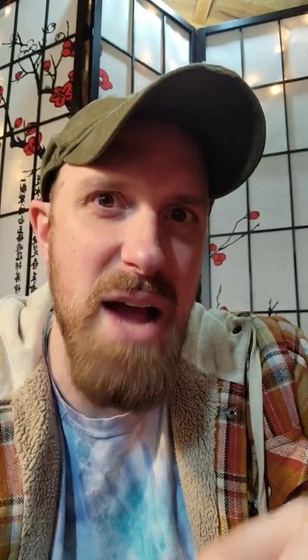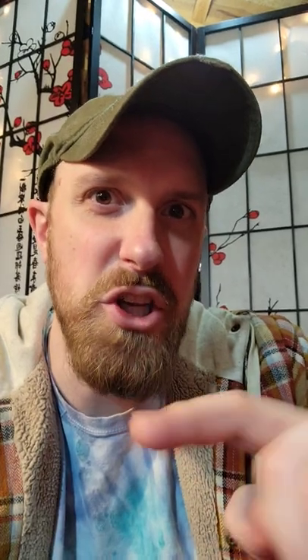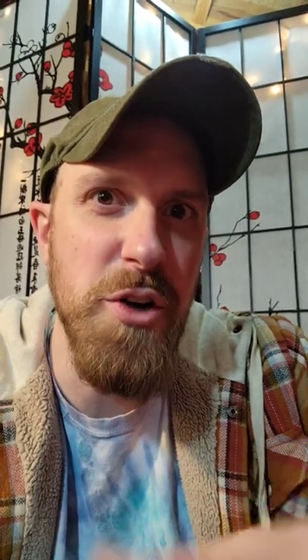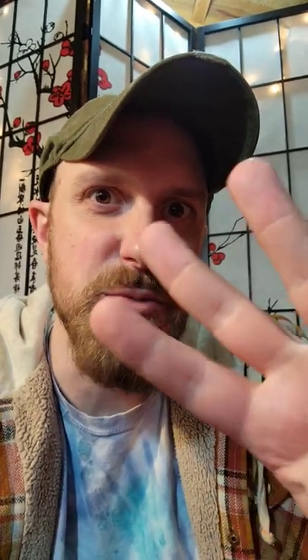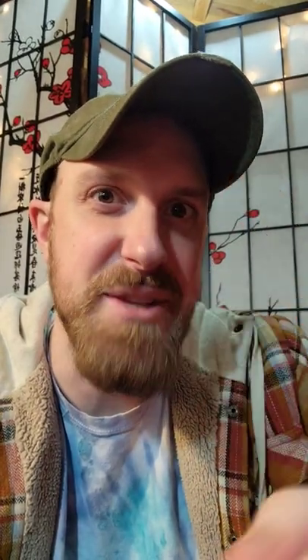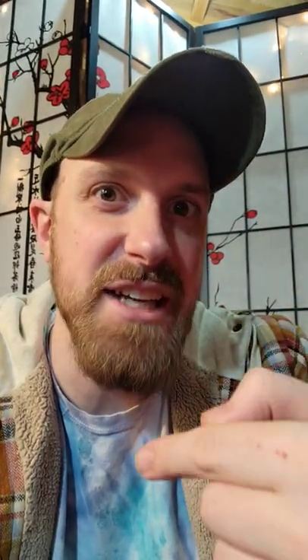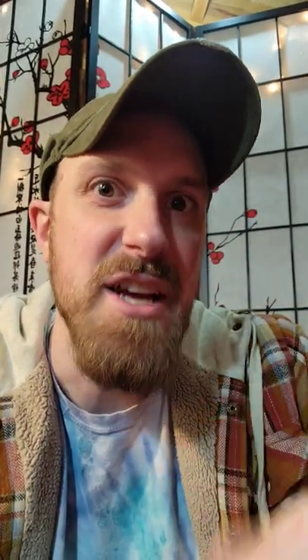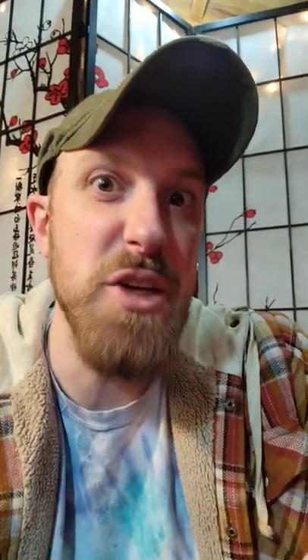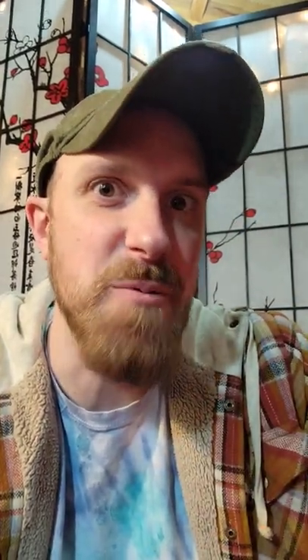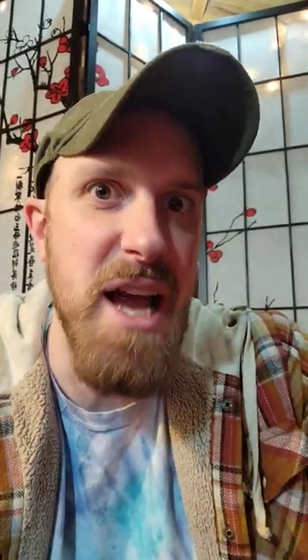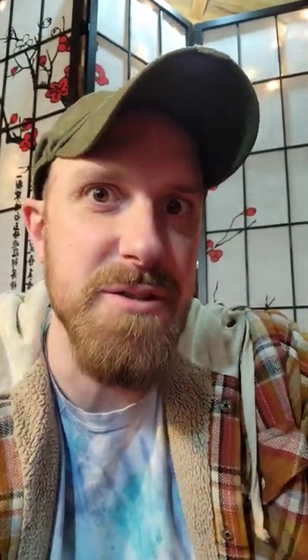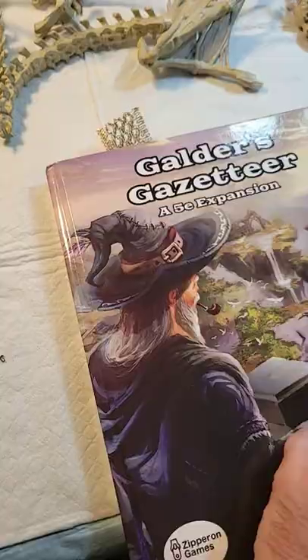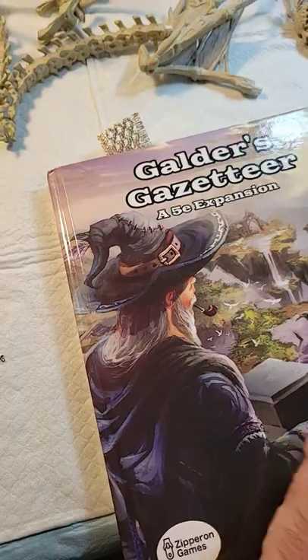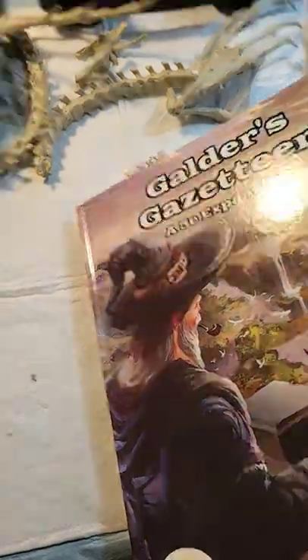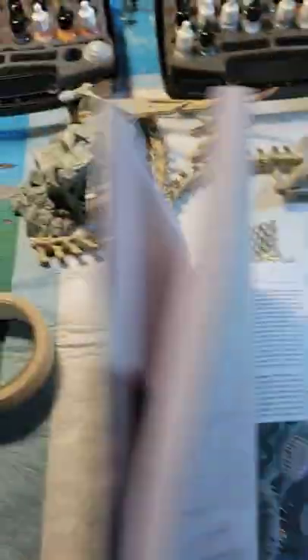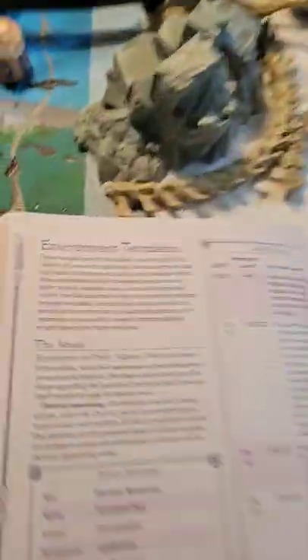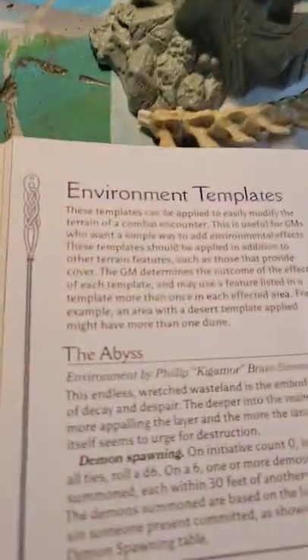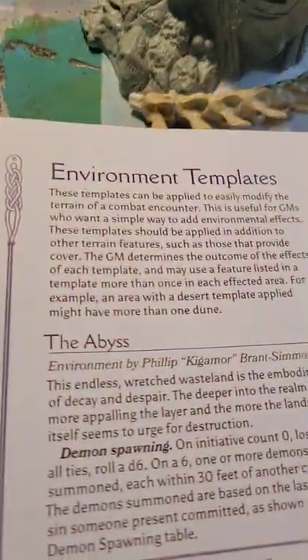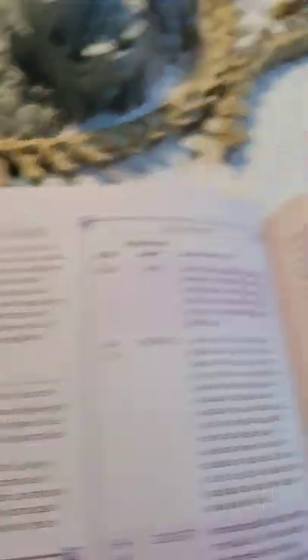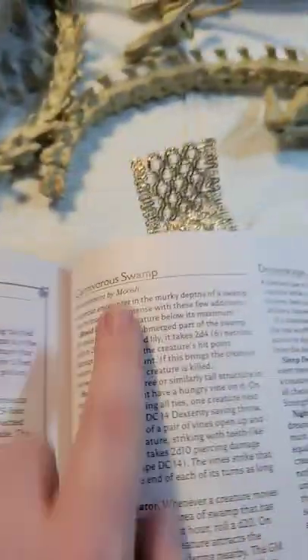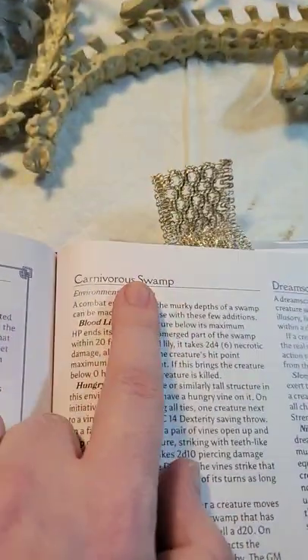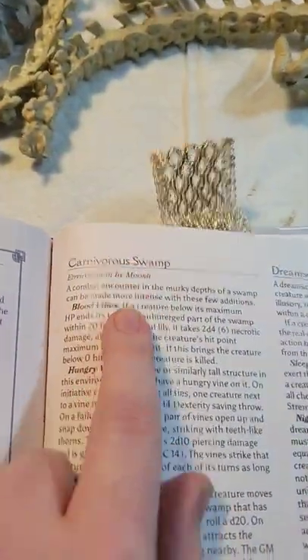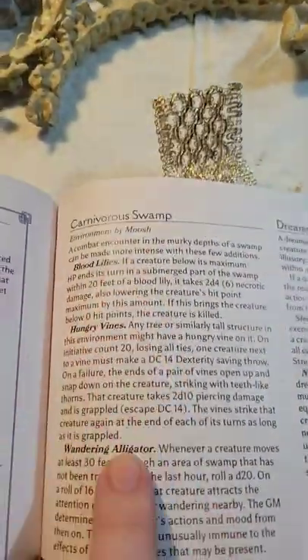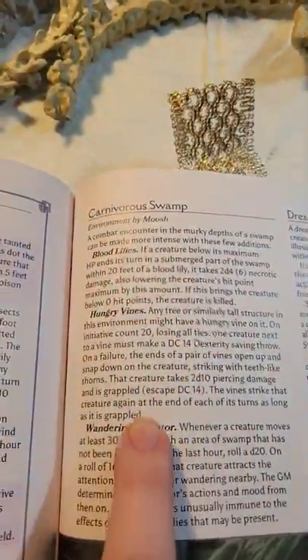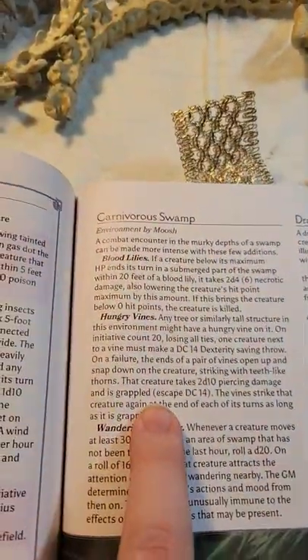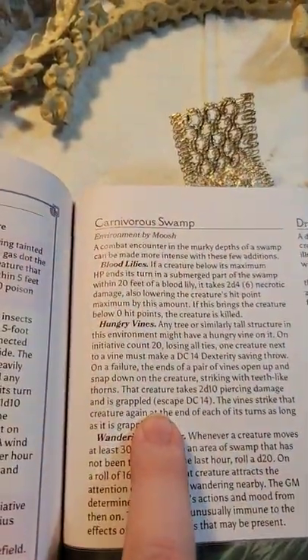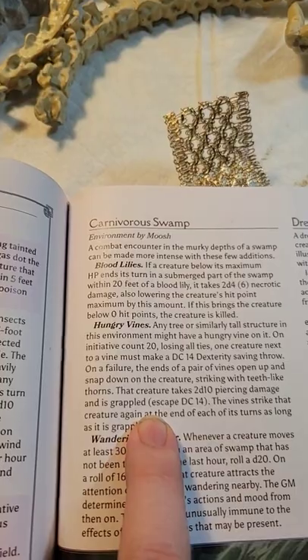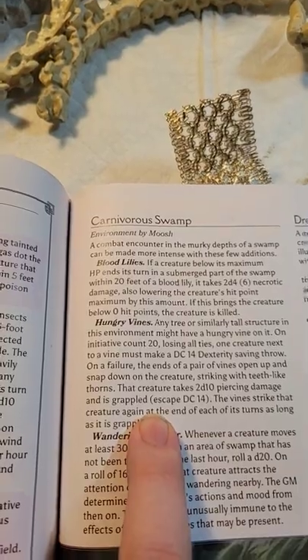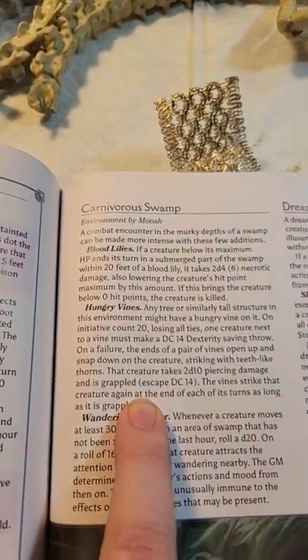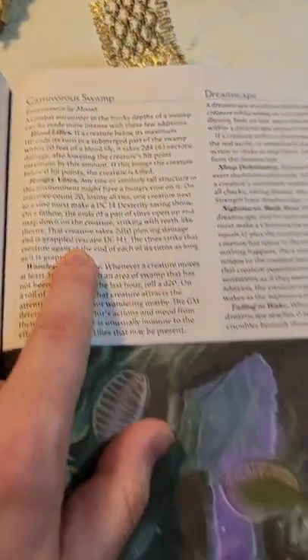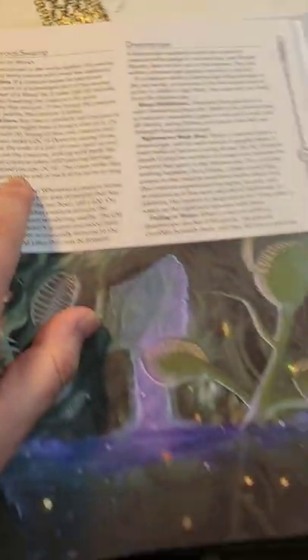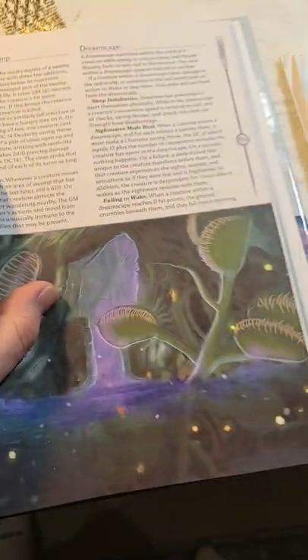I want you to know these three steps that I use to make unique random encounters. First, choose an environment and then an effect in that environment that could harm the adventurers, like hungry vines that try to eat them.